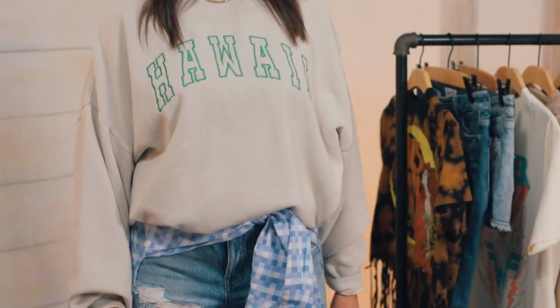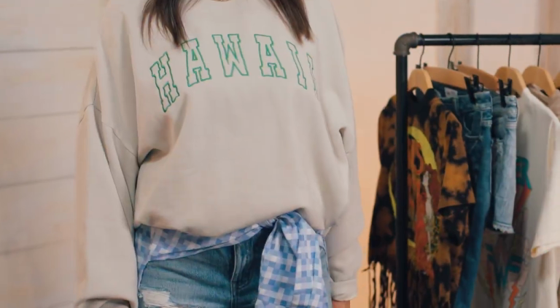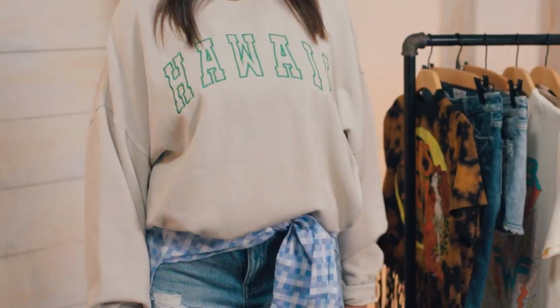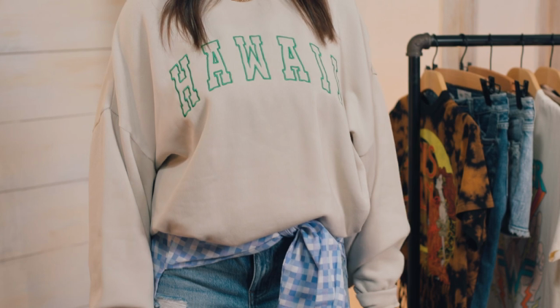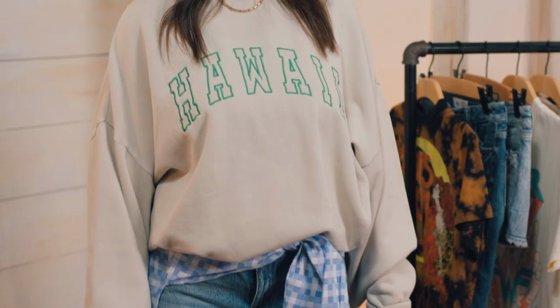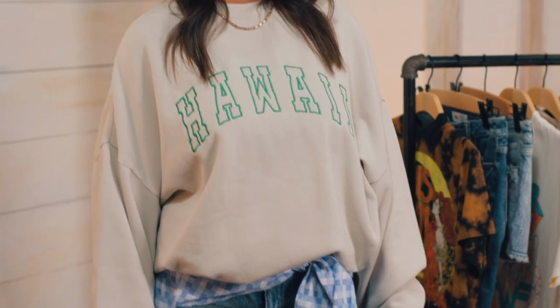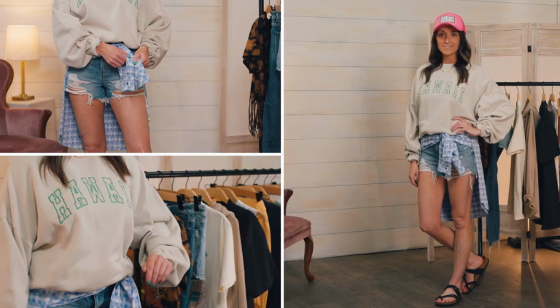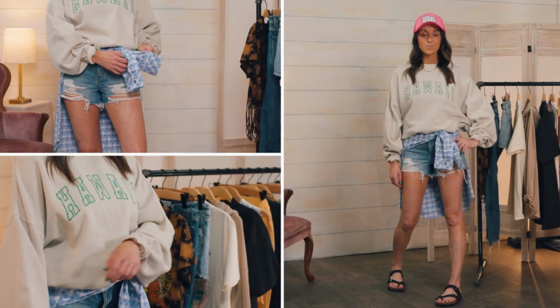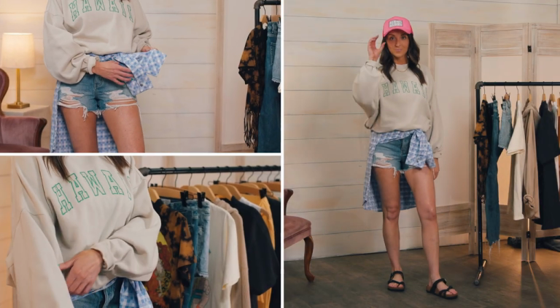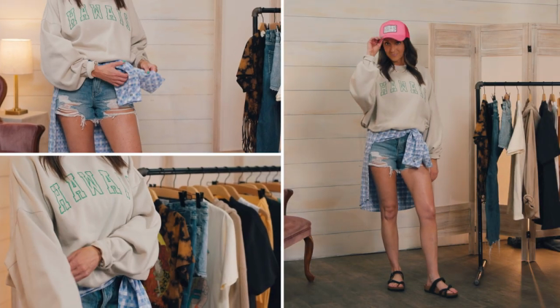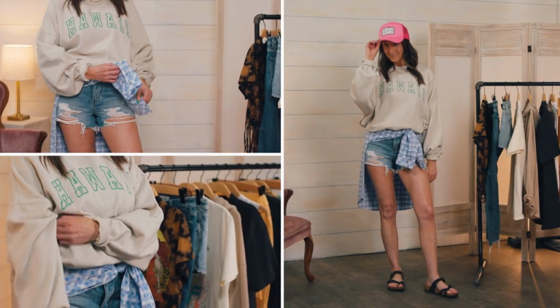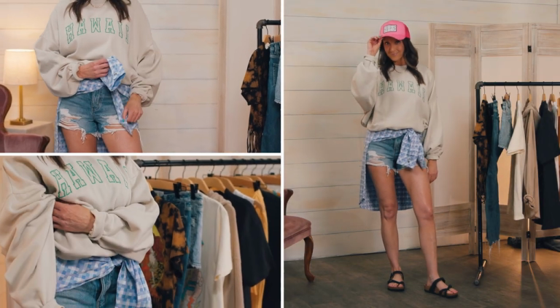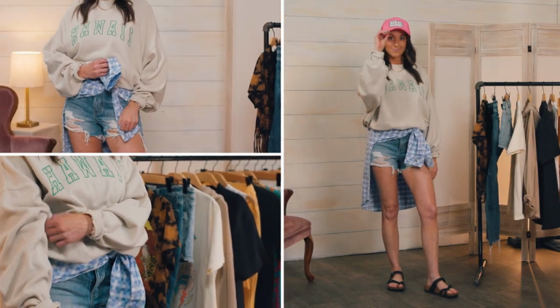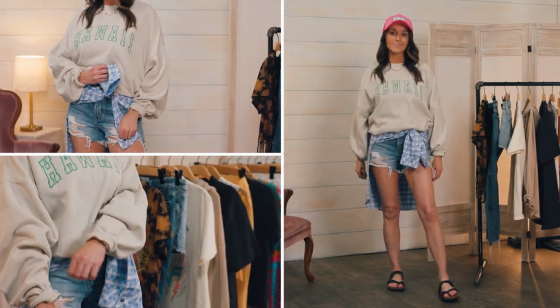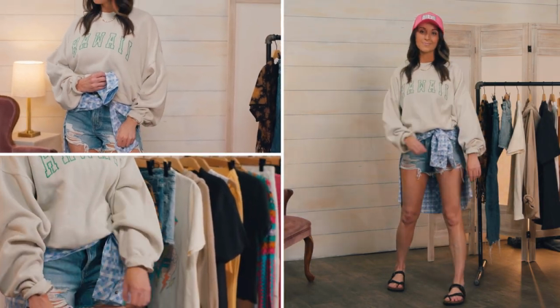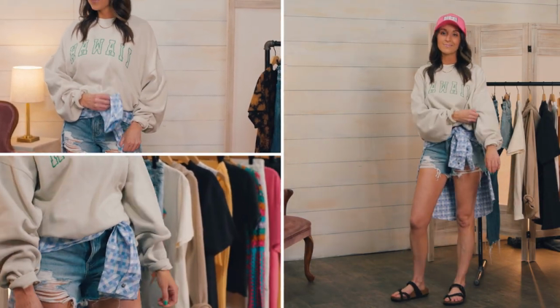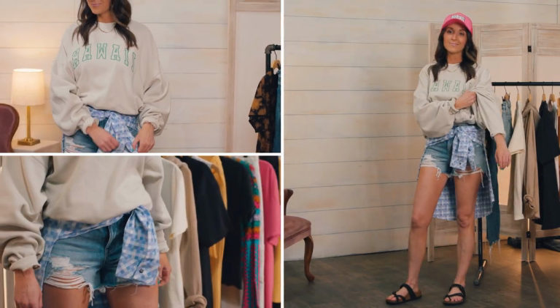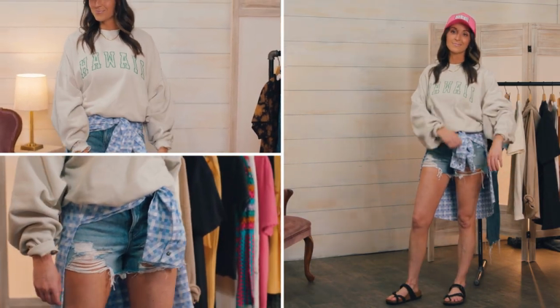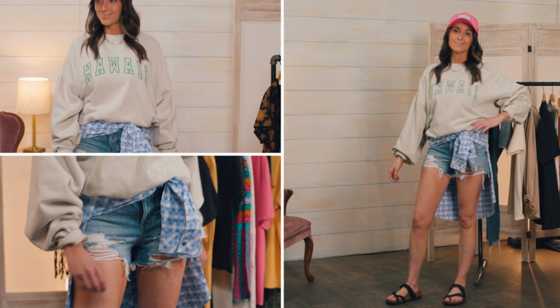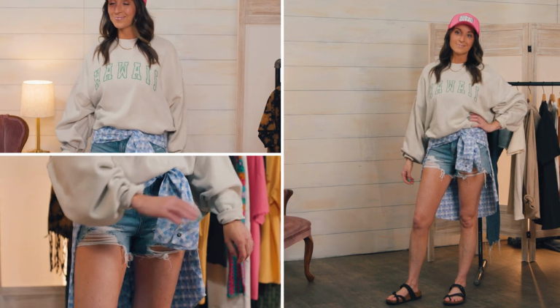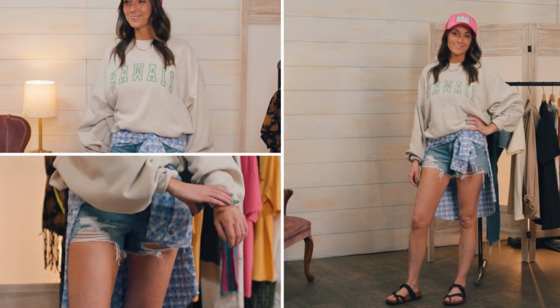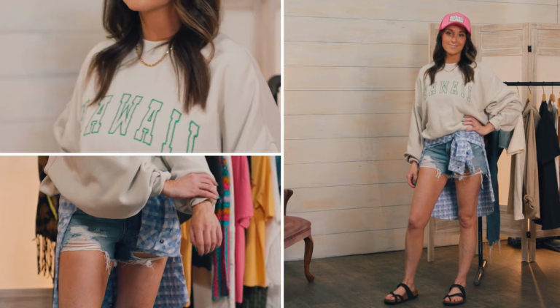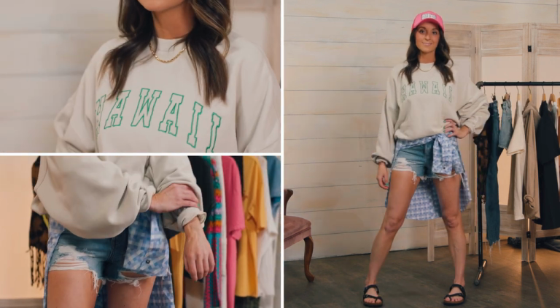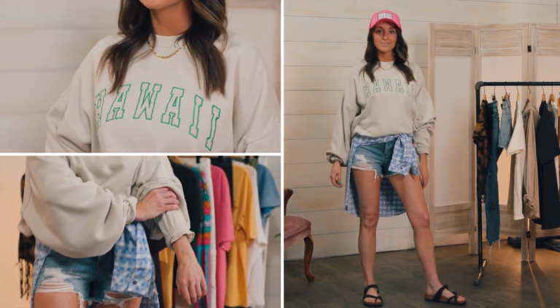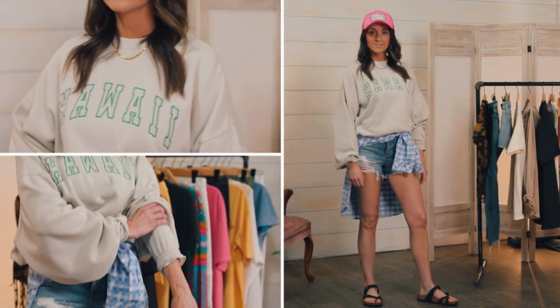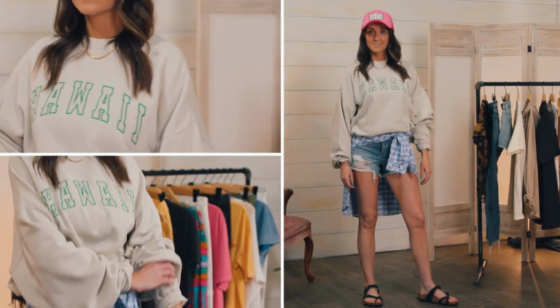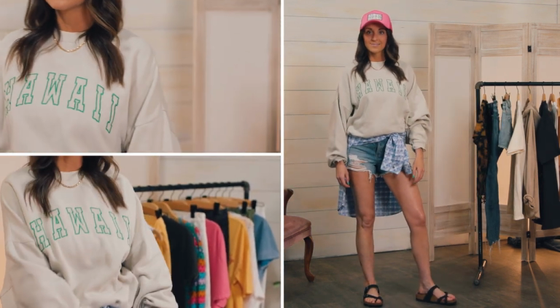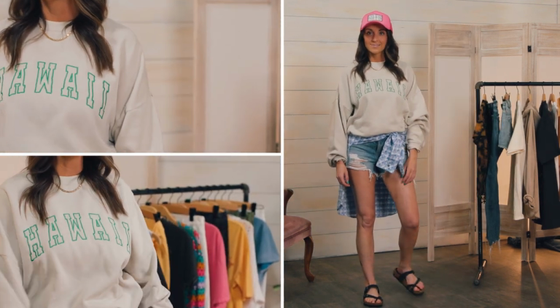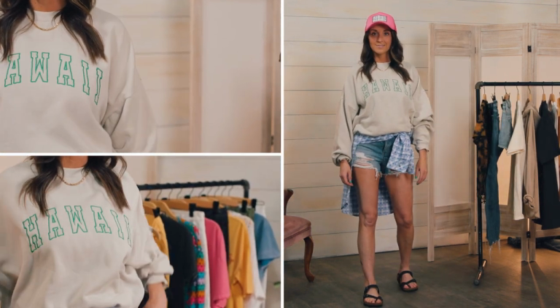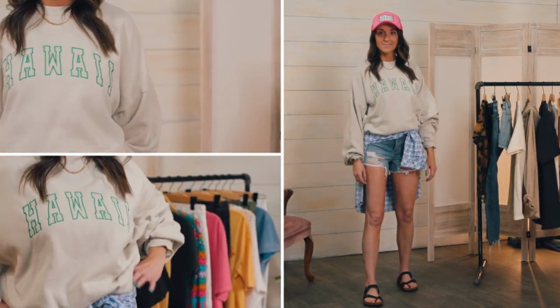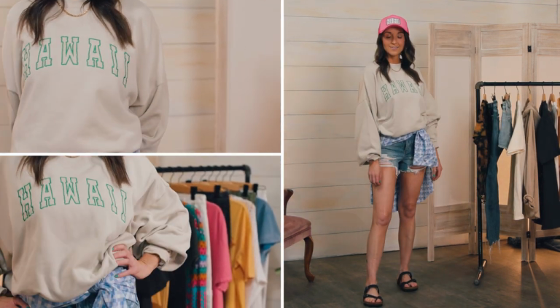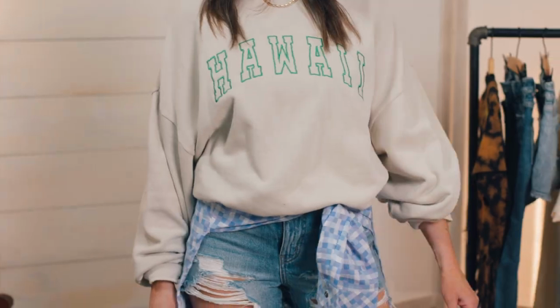Graphic tees don't stop at shirts. Throw on an oversized graphic sweatshirt and pair it with some destructive shorts, a trucker hat, and finish it off with a button up tied around your waist for a look that's incredibly comfortable.